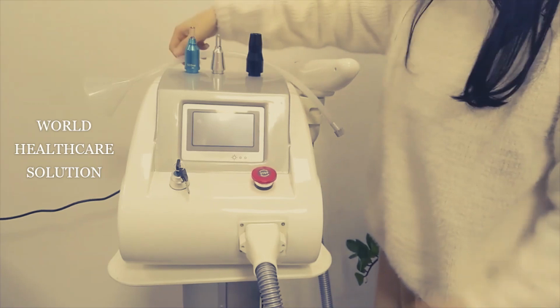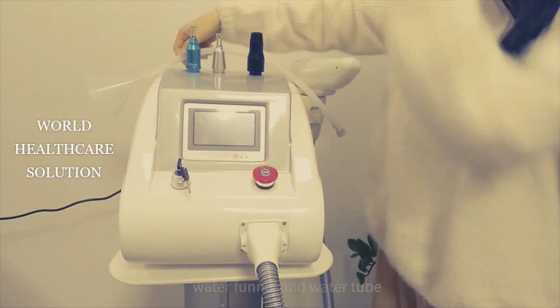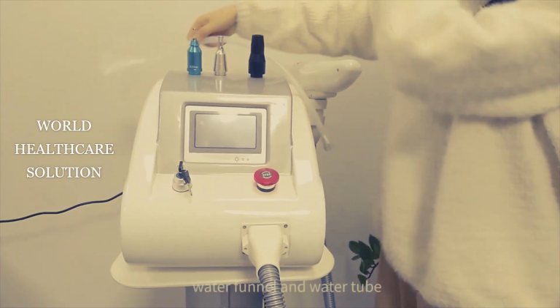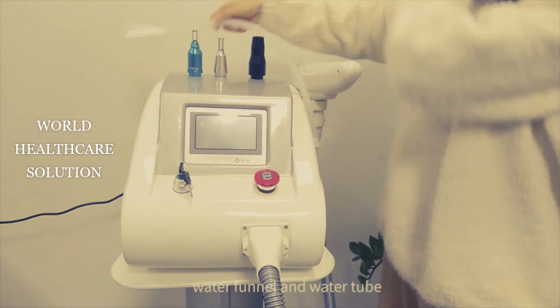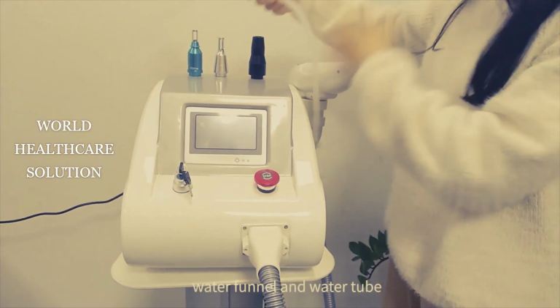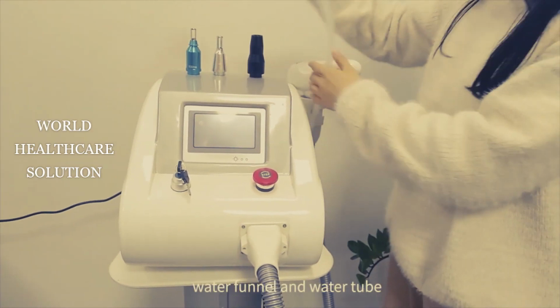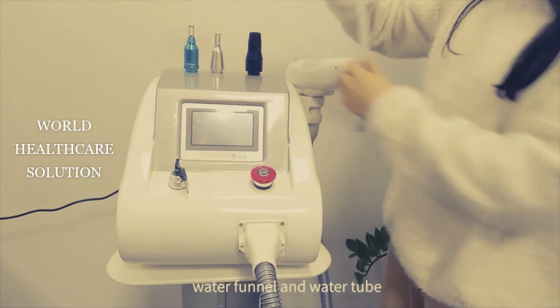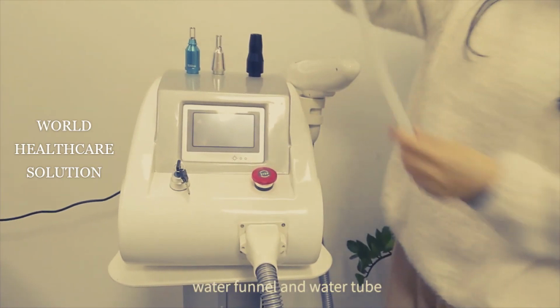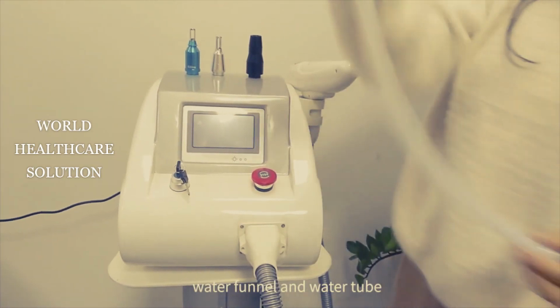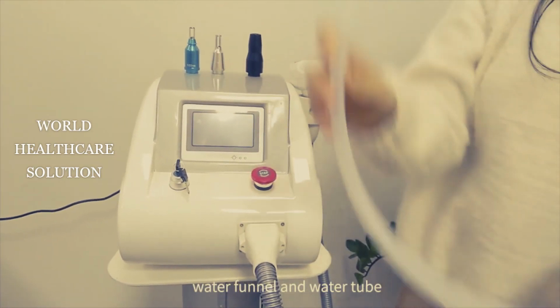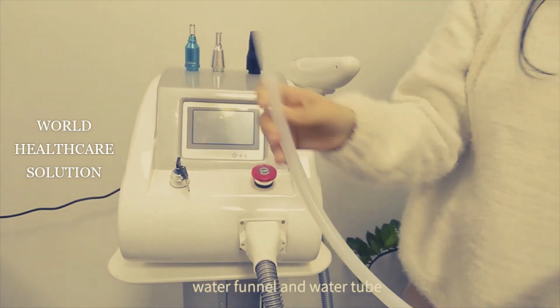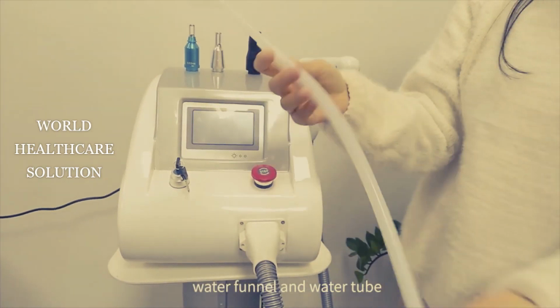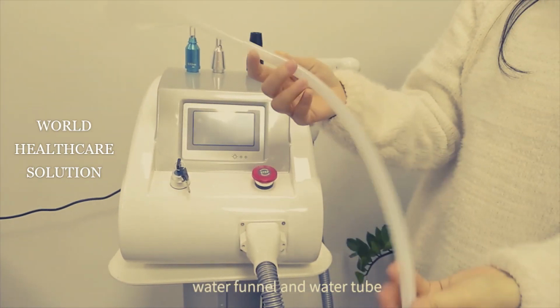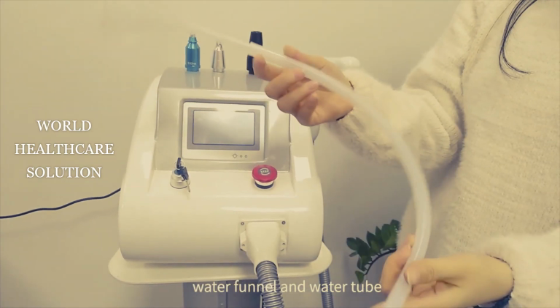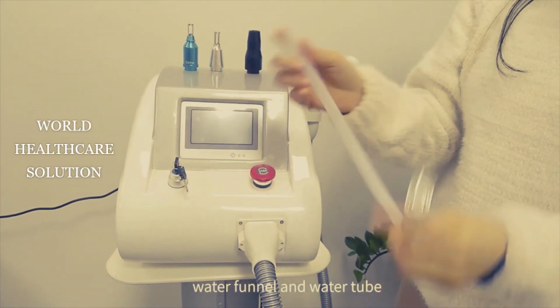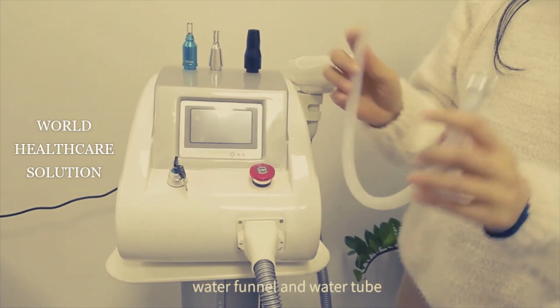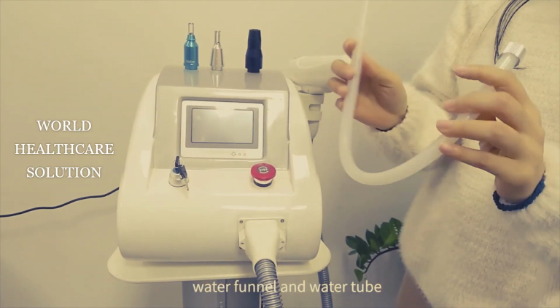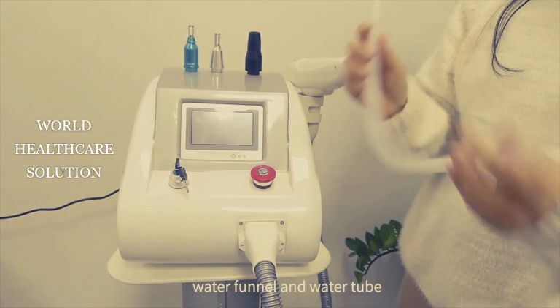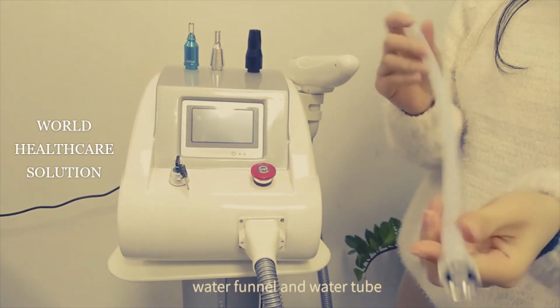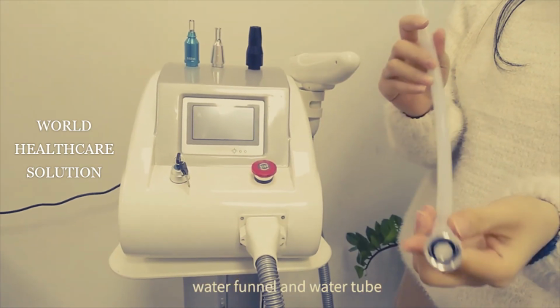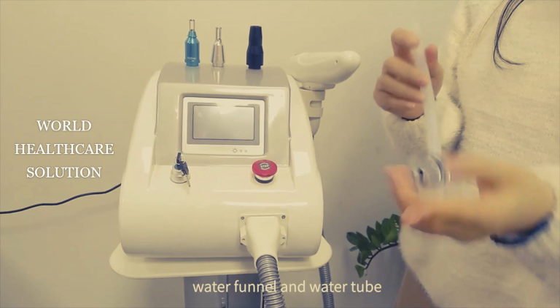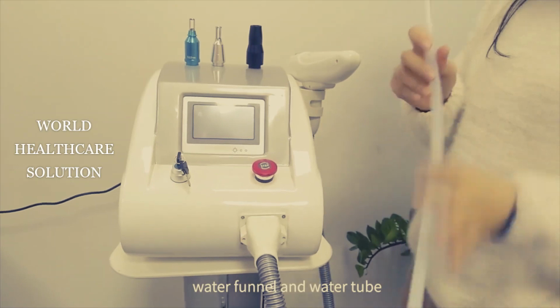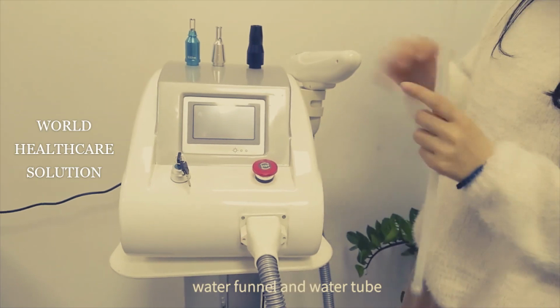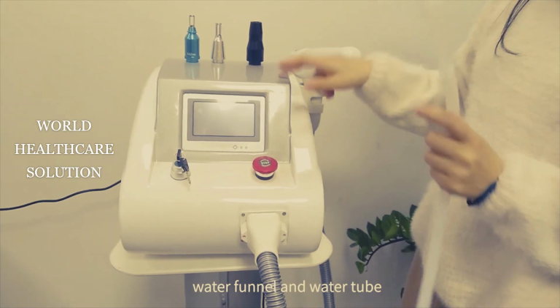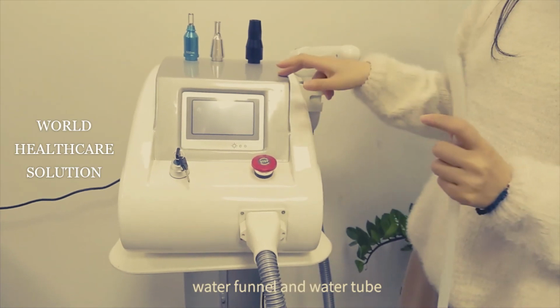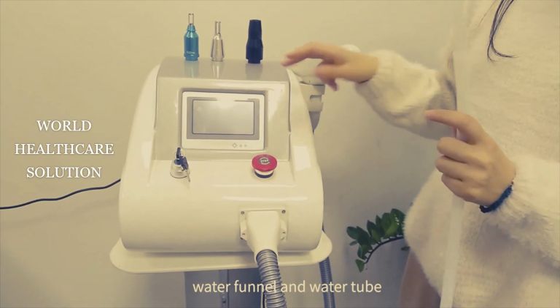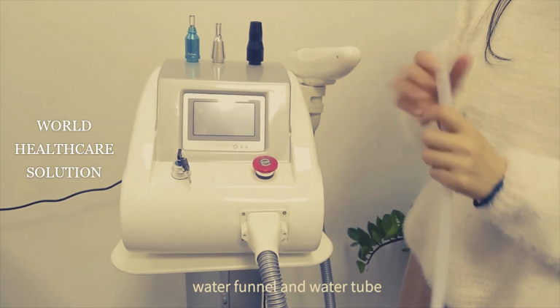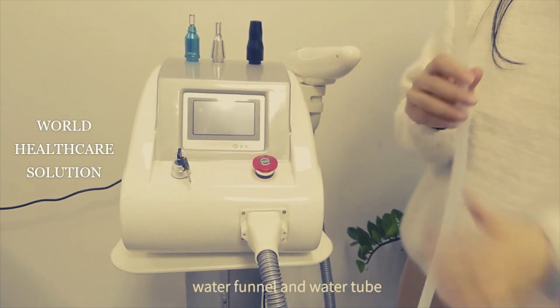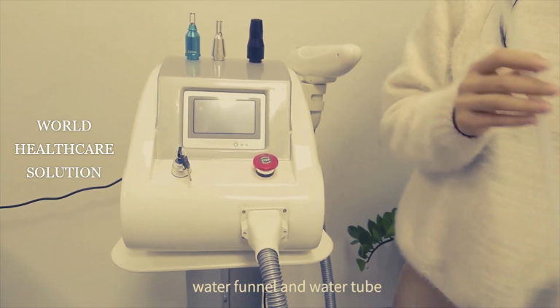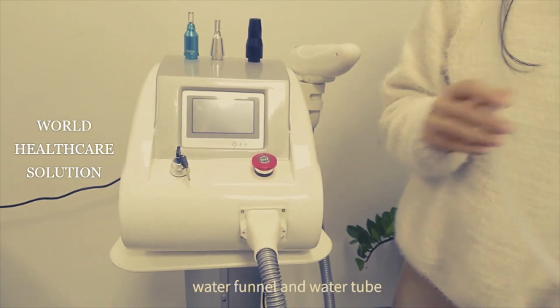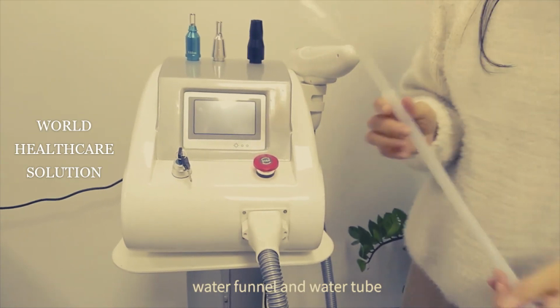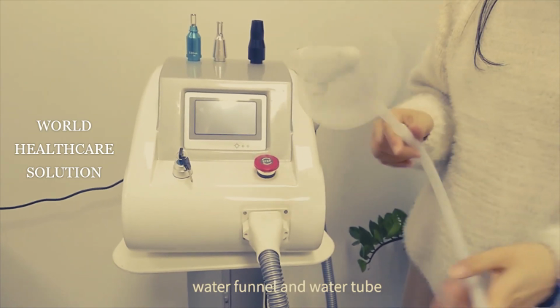This is the water bottle. You can add water into this machine. Later I will show you.